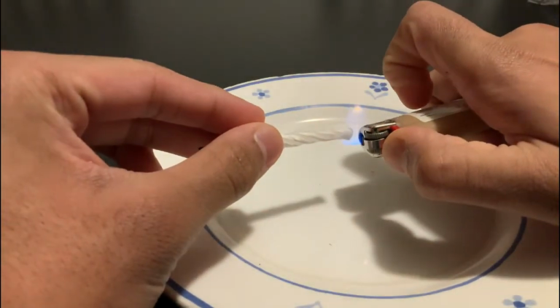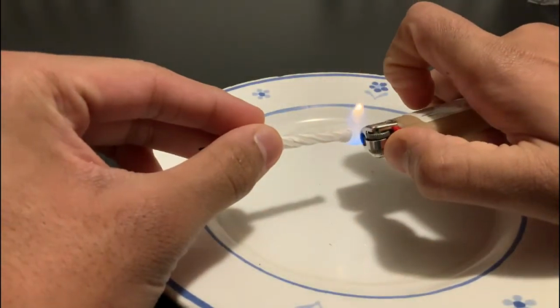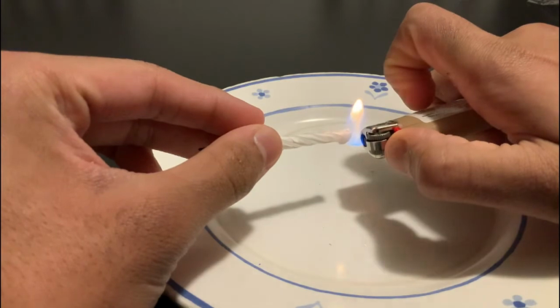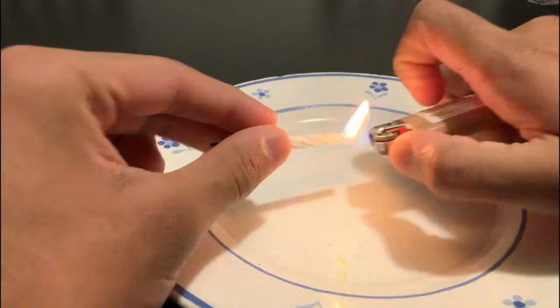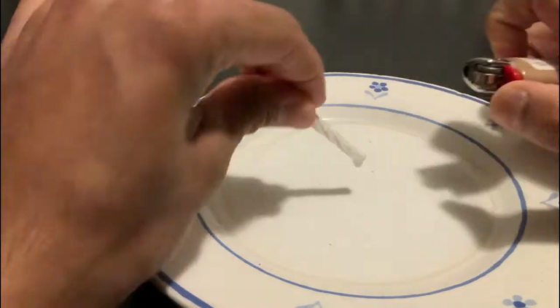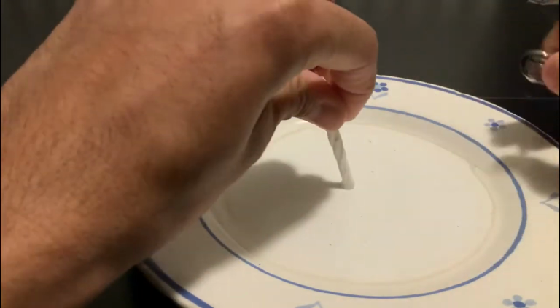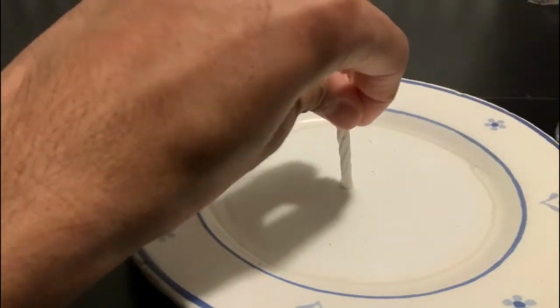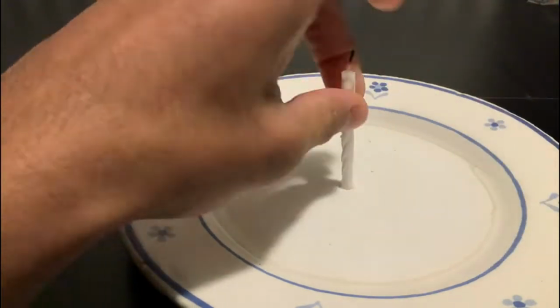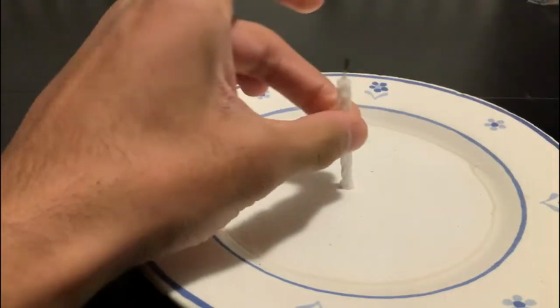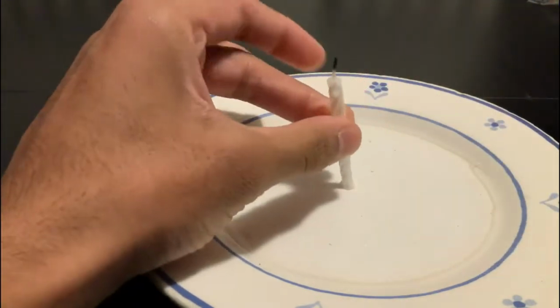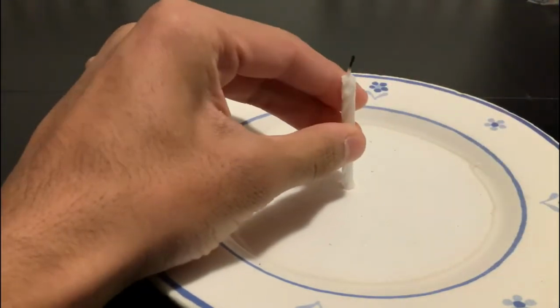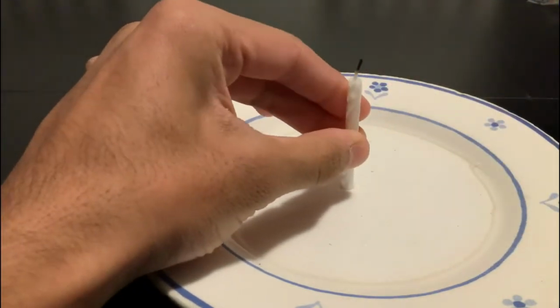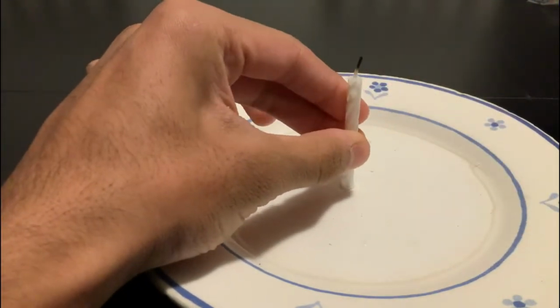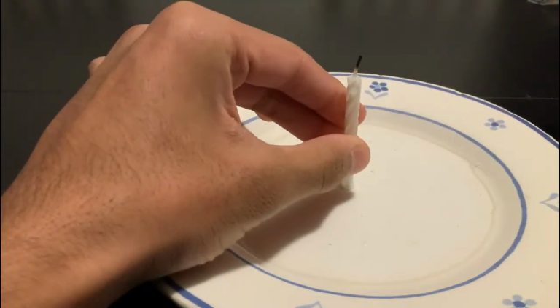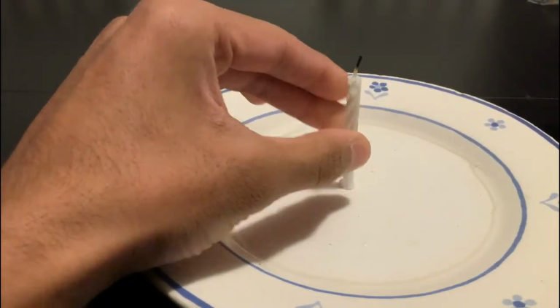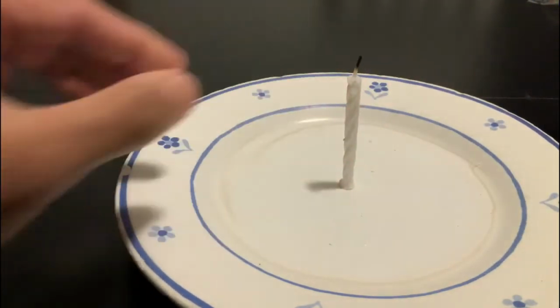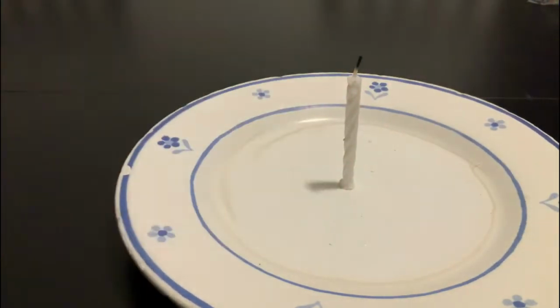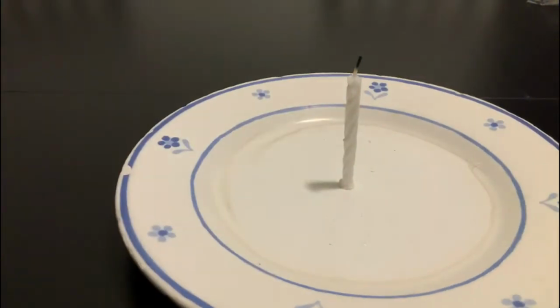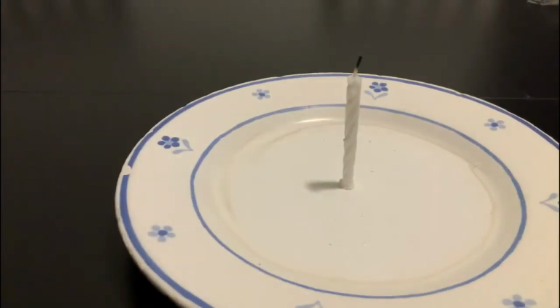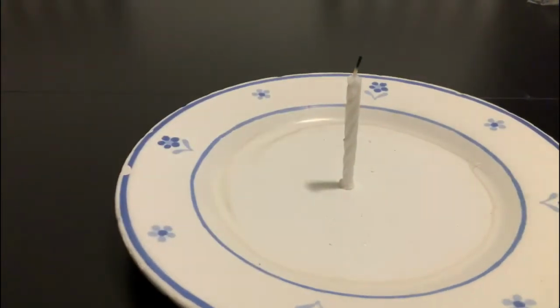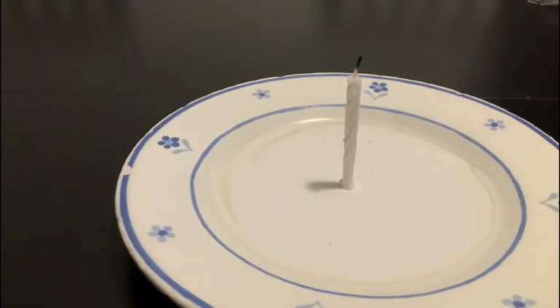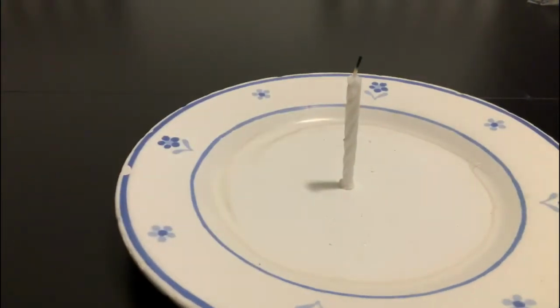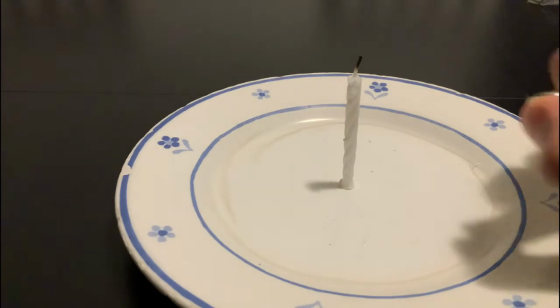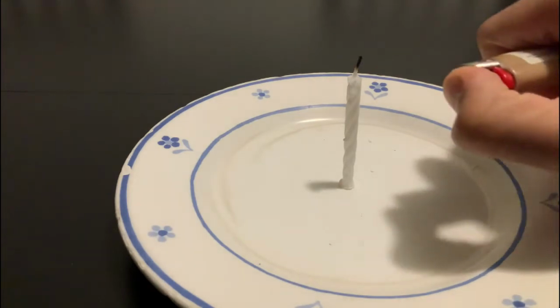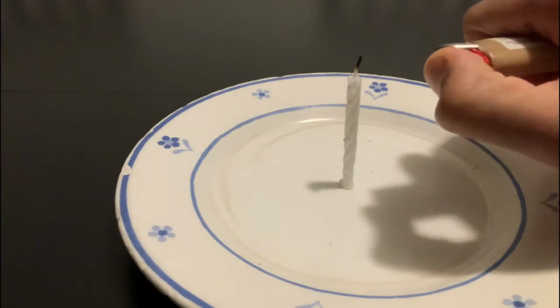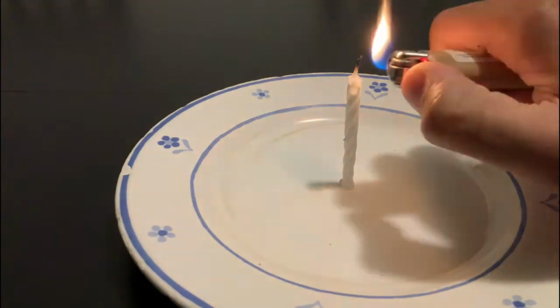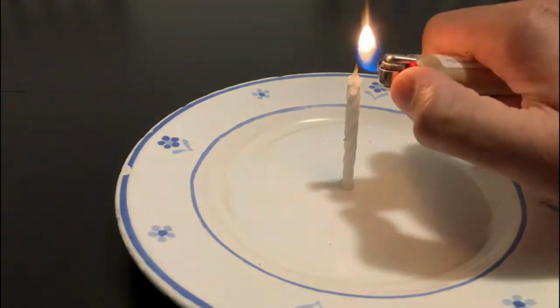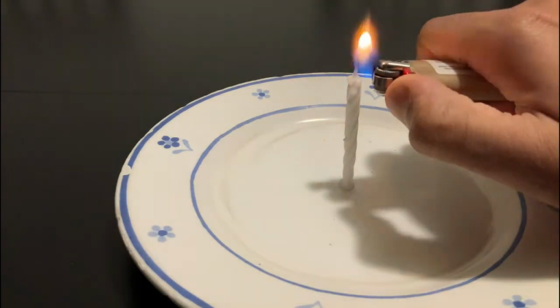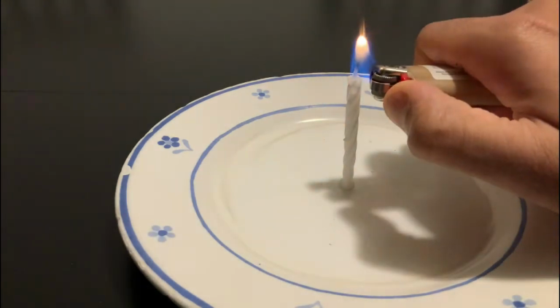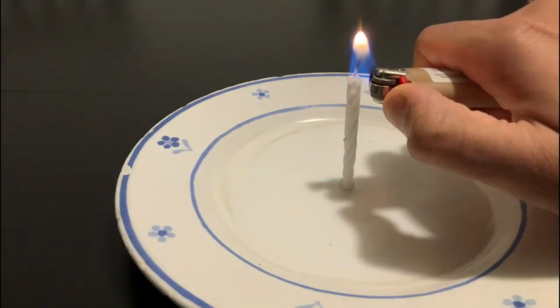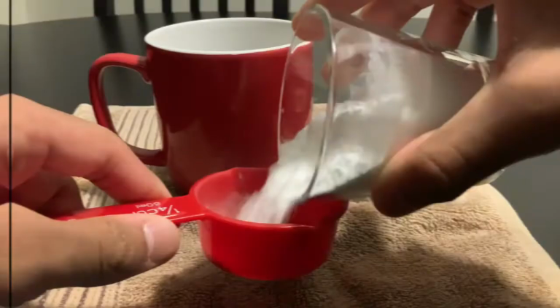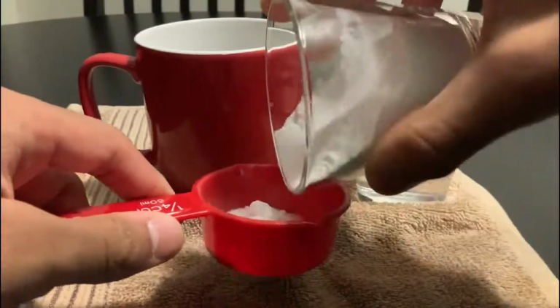First, take your candle, melt the bottom of the candle with a lighter and place it on a plate firmly — use parental guidance for this. Then light the top of the candle and set aside safely.